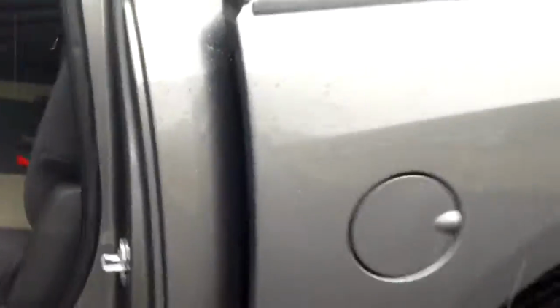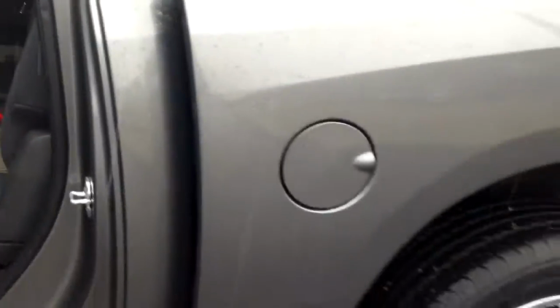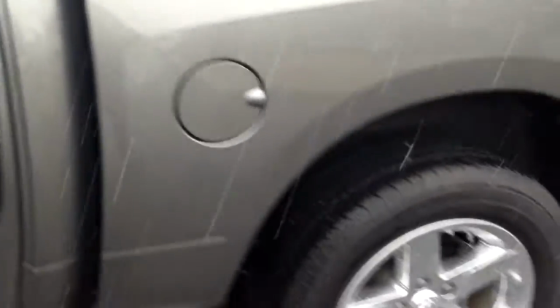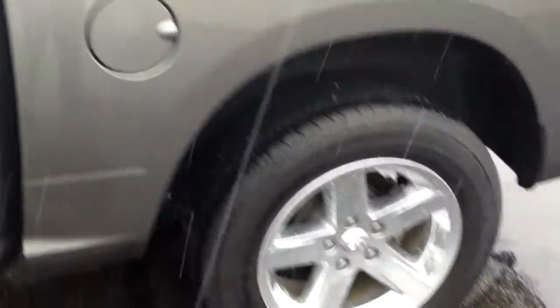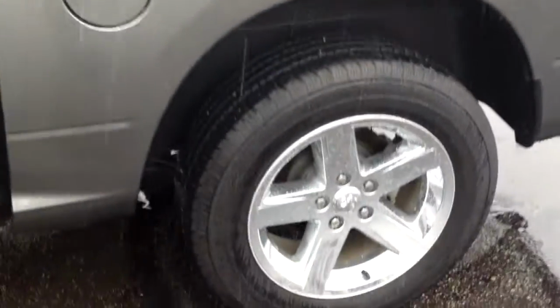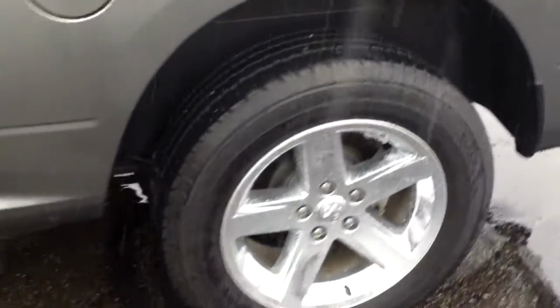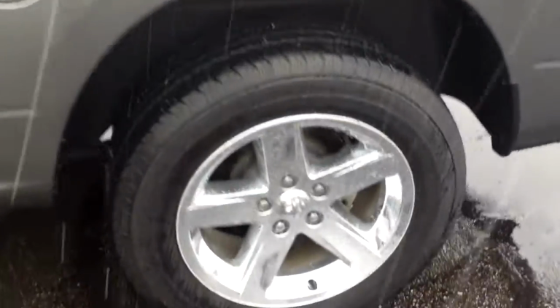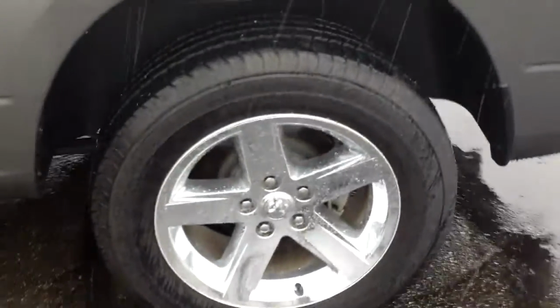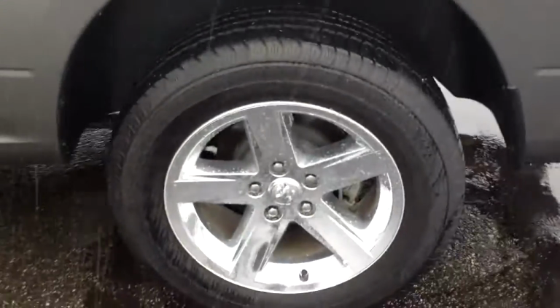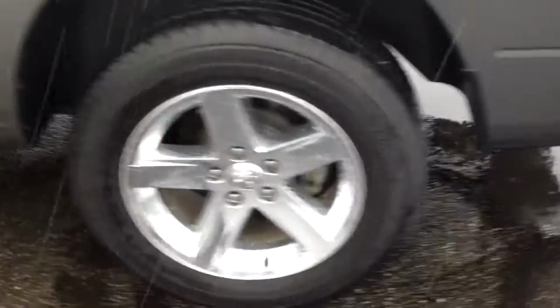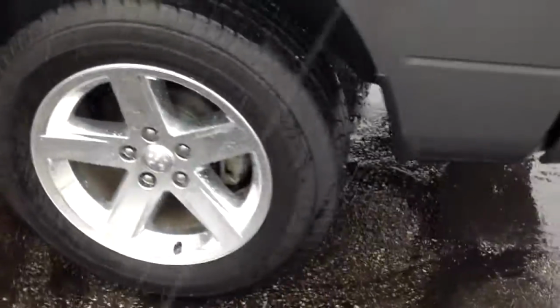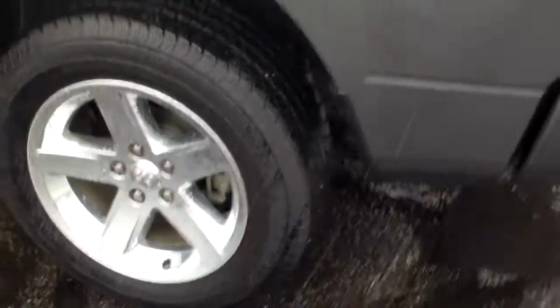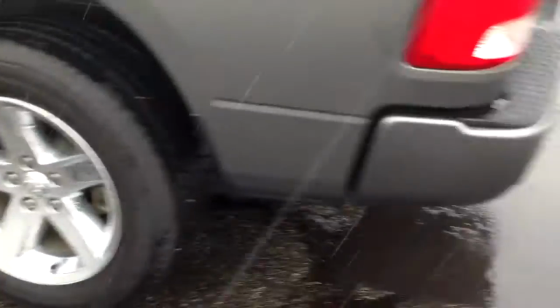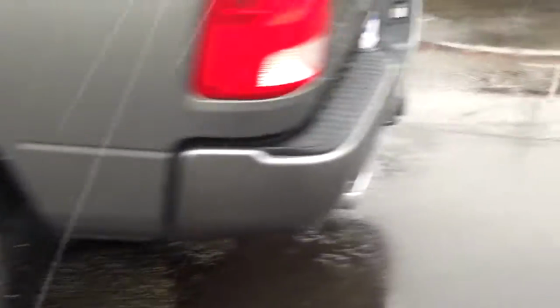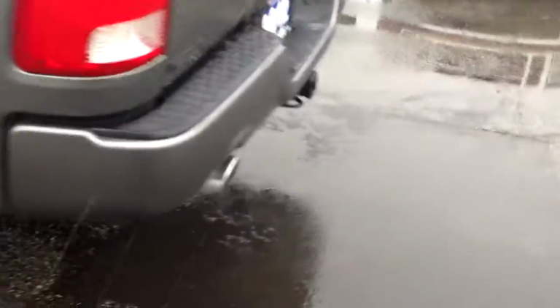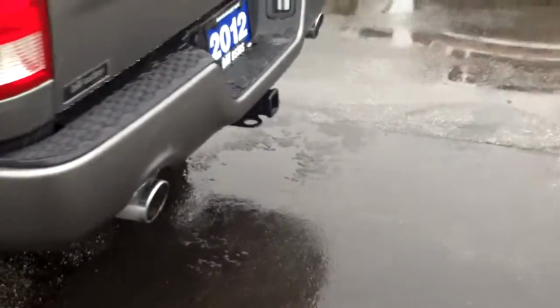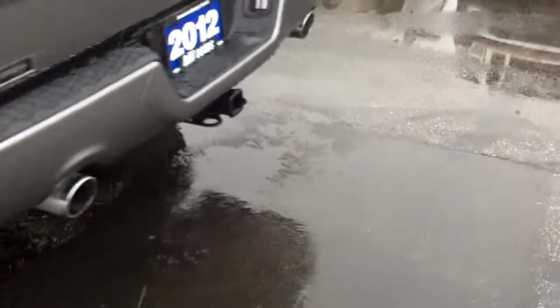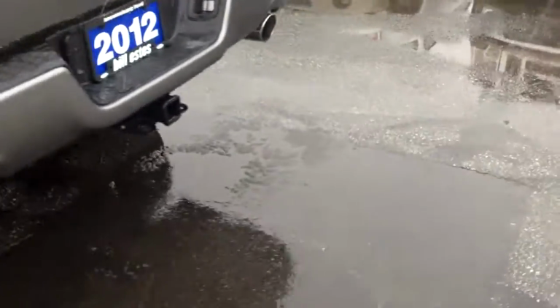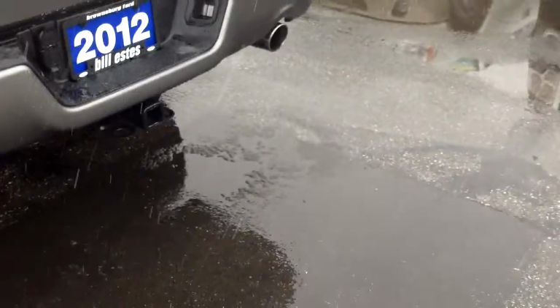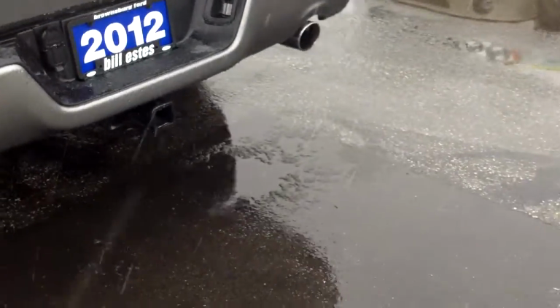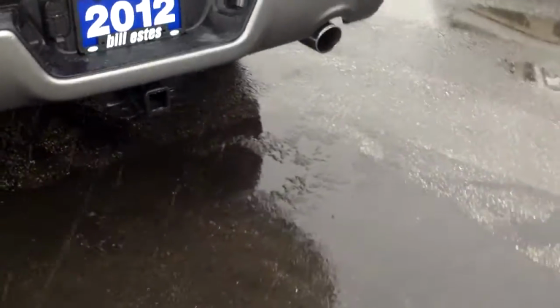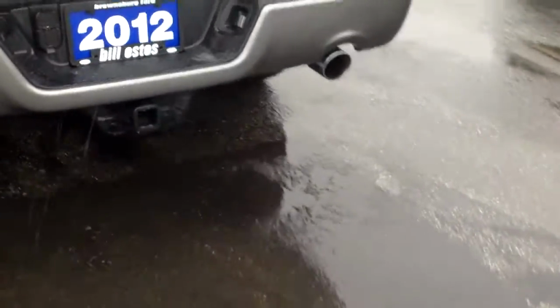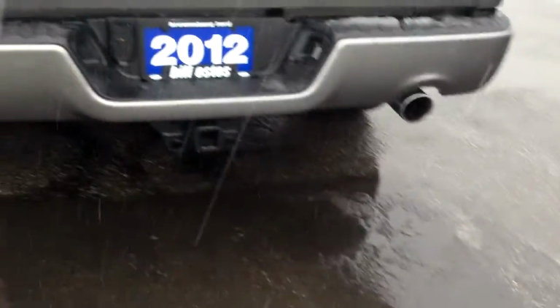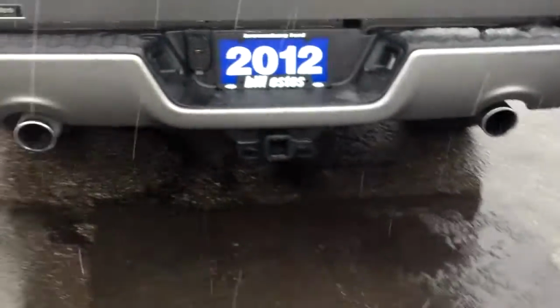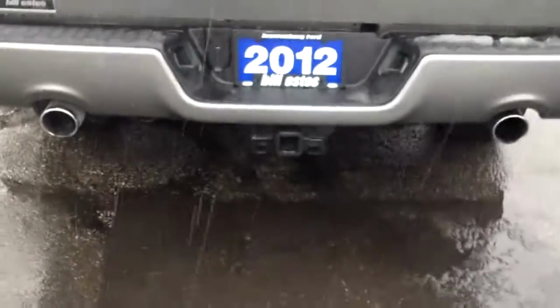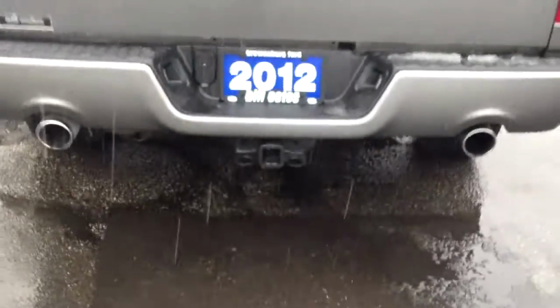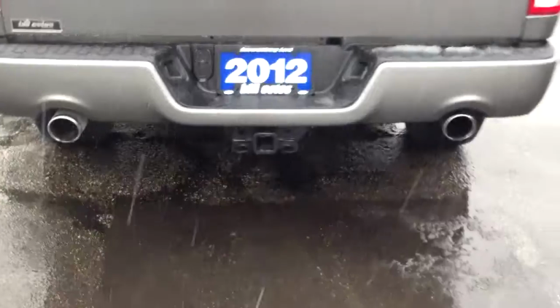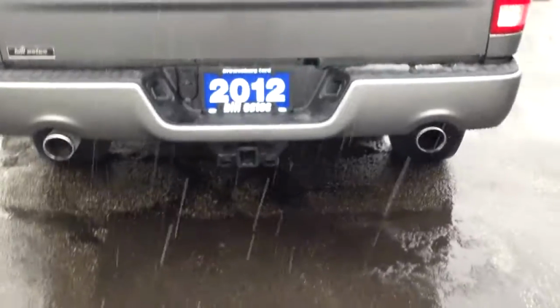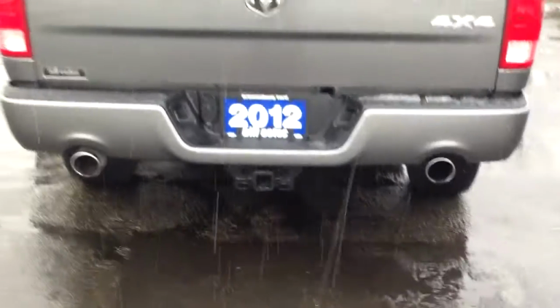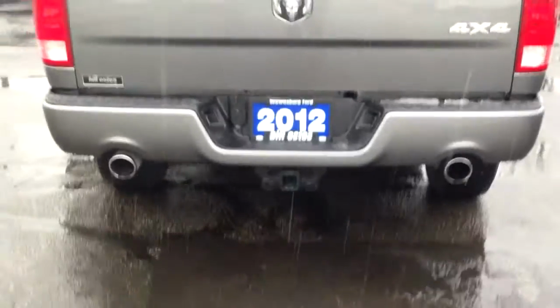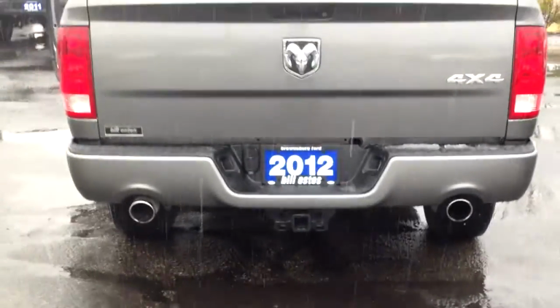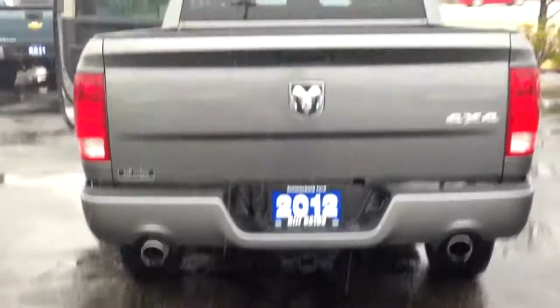Great tread left on the tires. You got a drop-in bed liner. You got a class 3 tow hitch with pin connectors, dual exhaust.